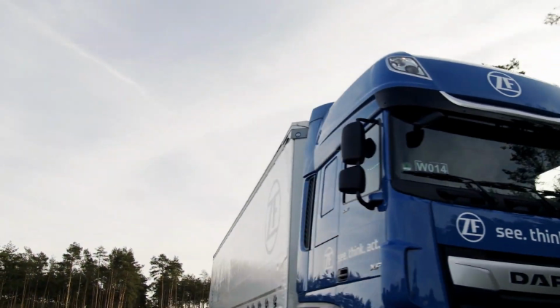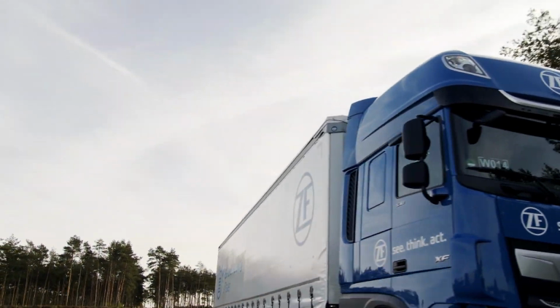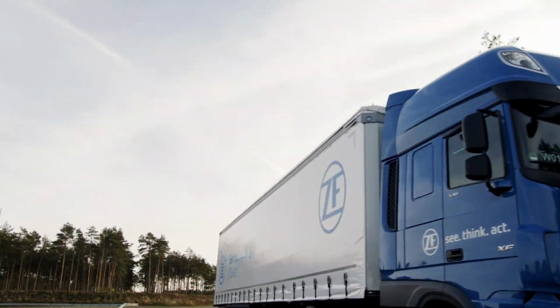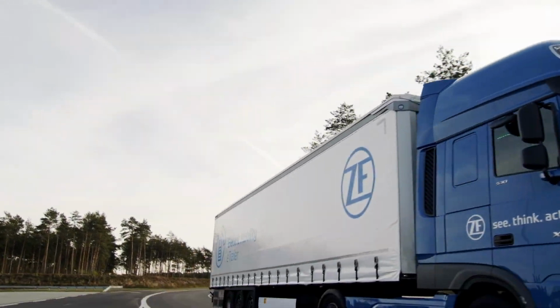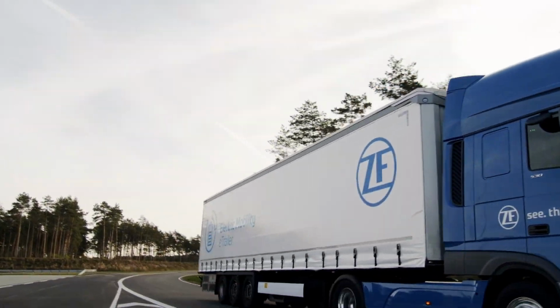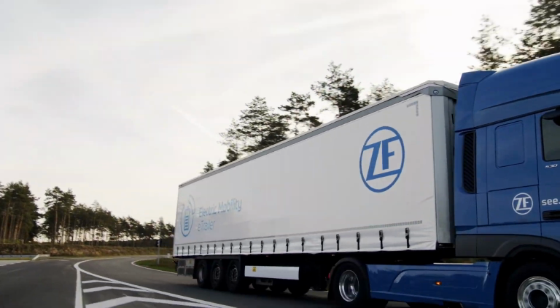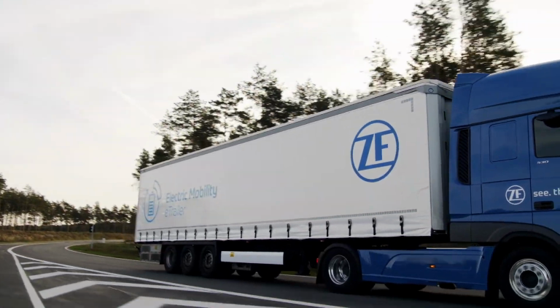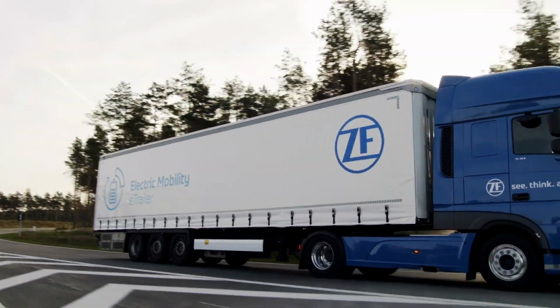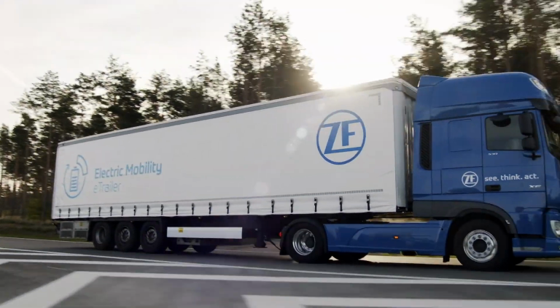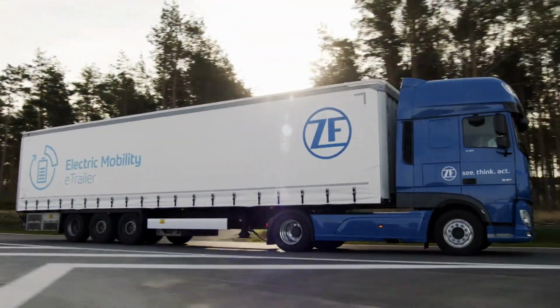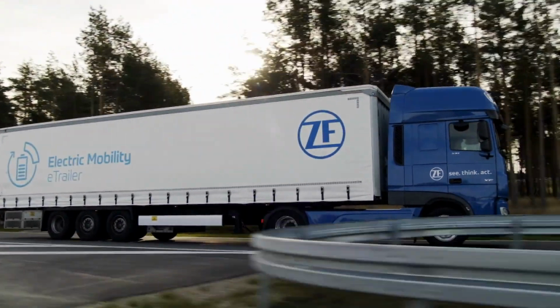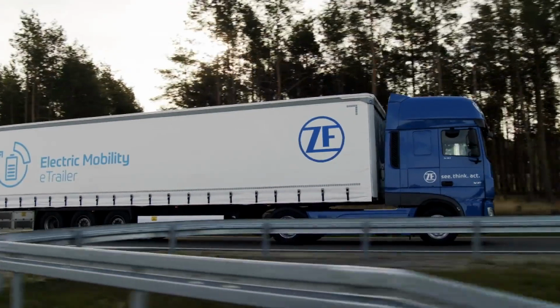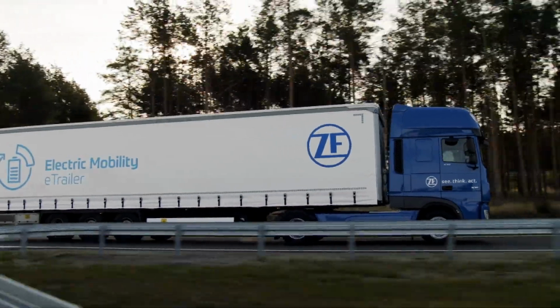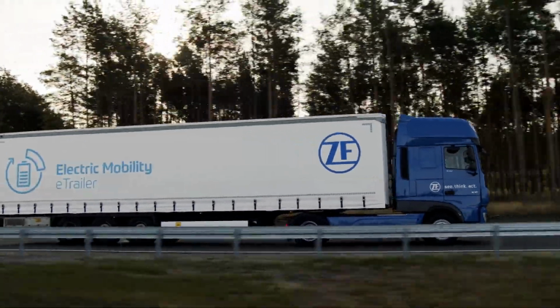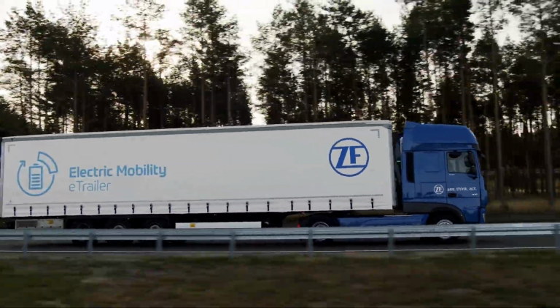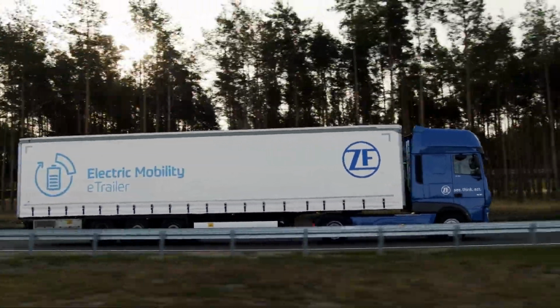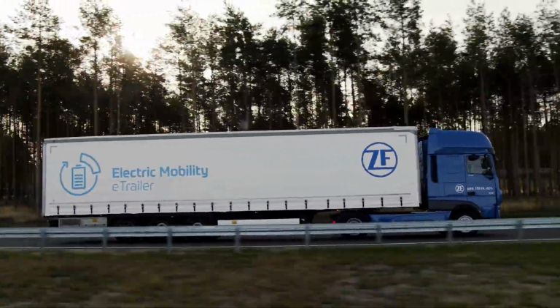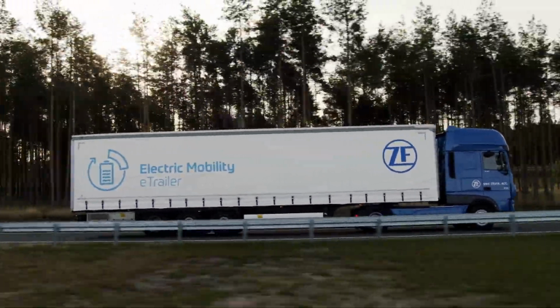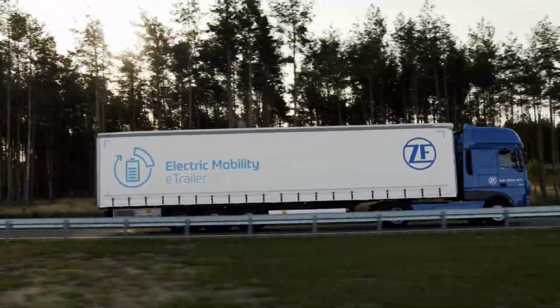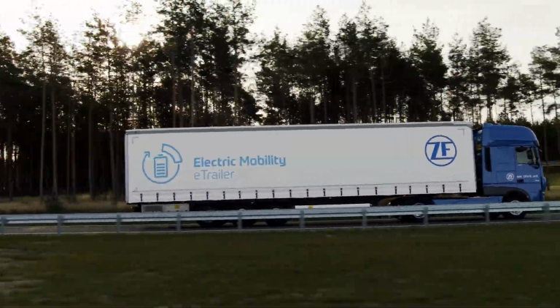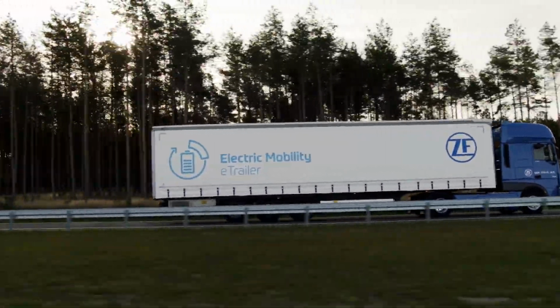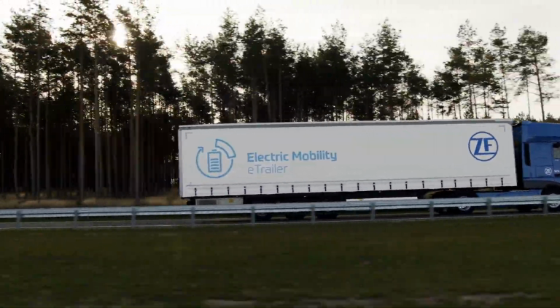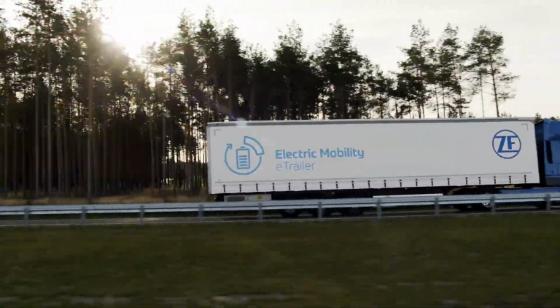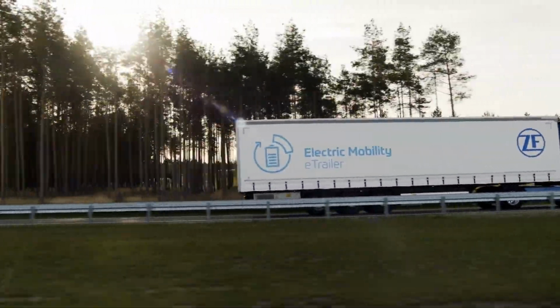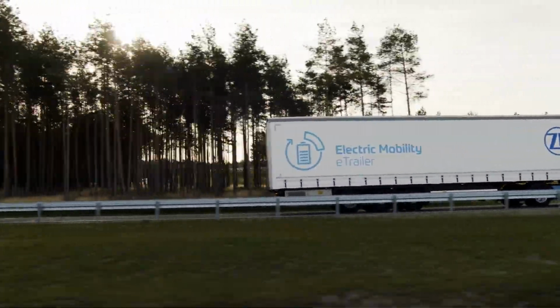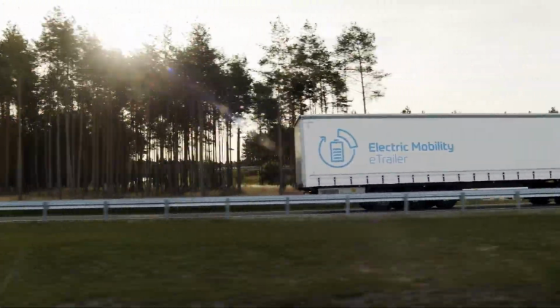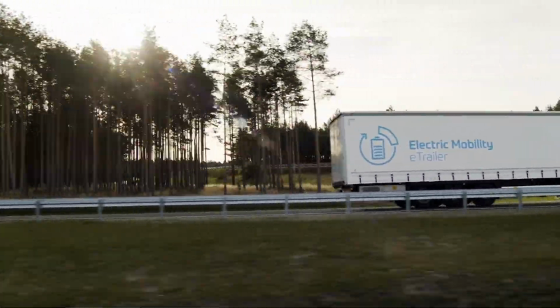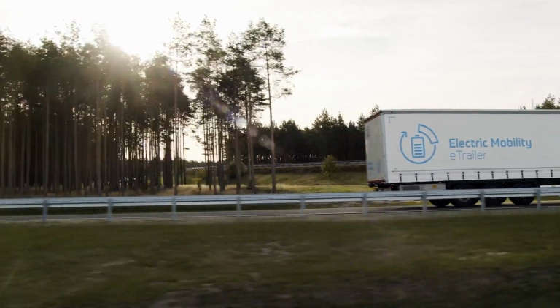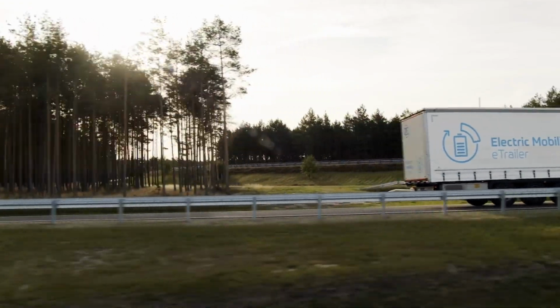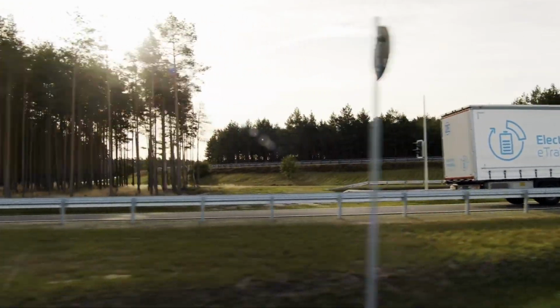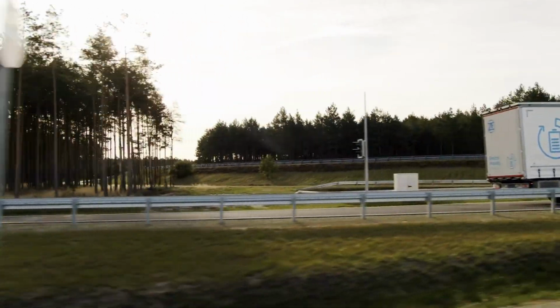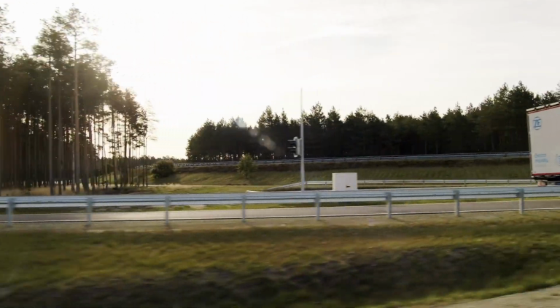With eTrailer, customers can expect up to 6.5 liters per 100 km fuel savings in the Vector Regional Delivery Reference Cycle with a fully laden vehicle.